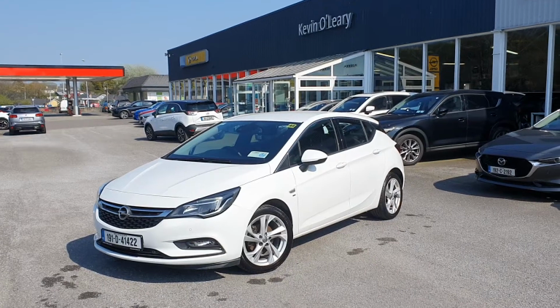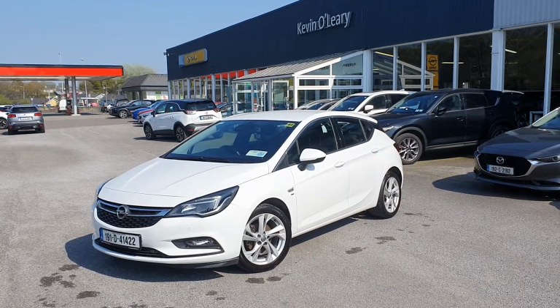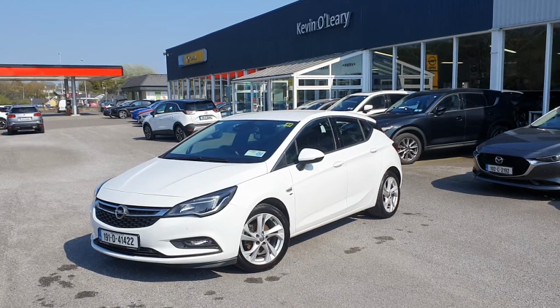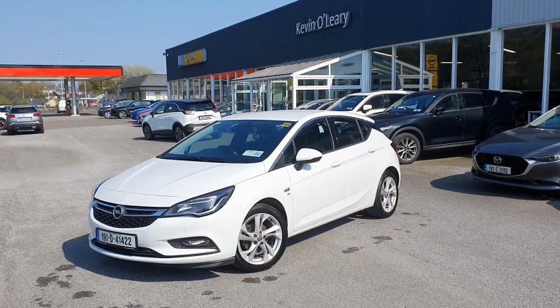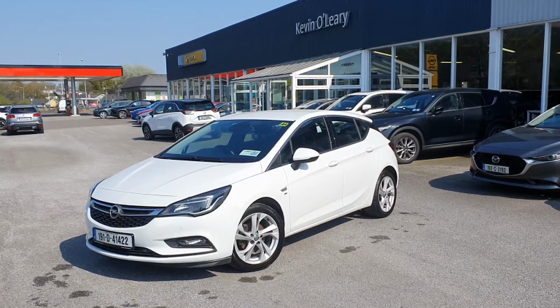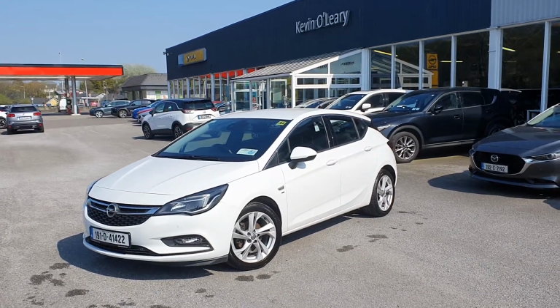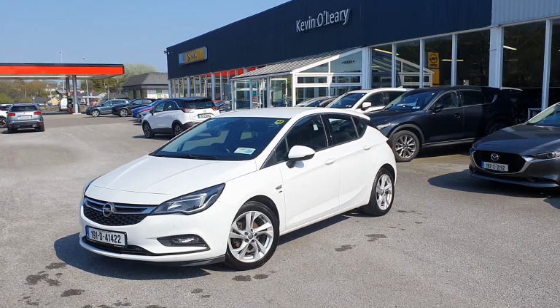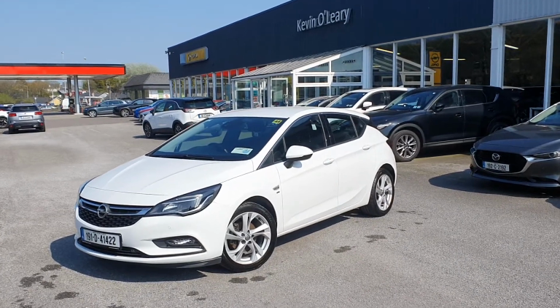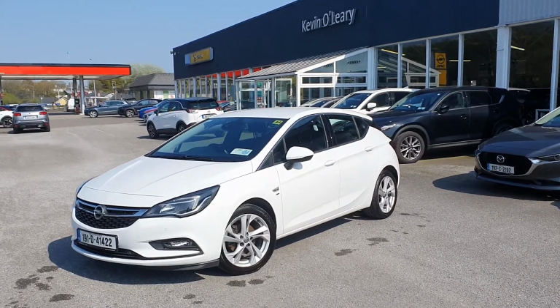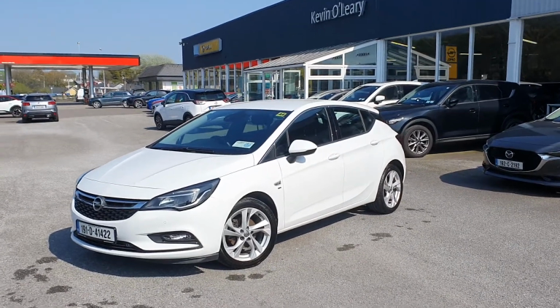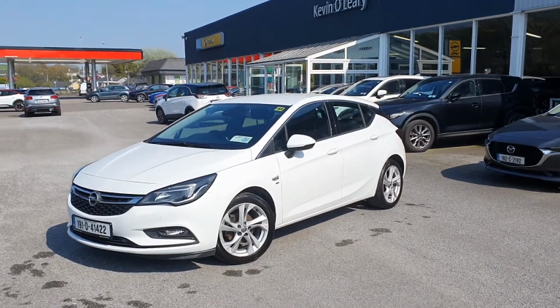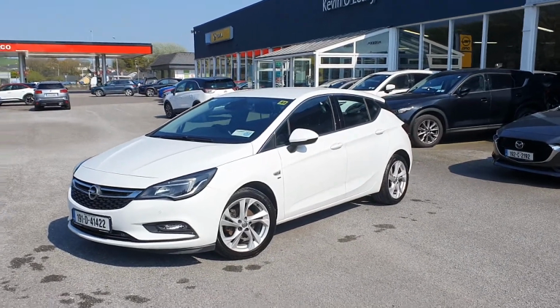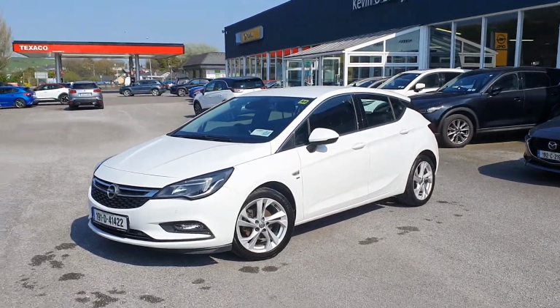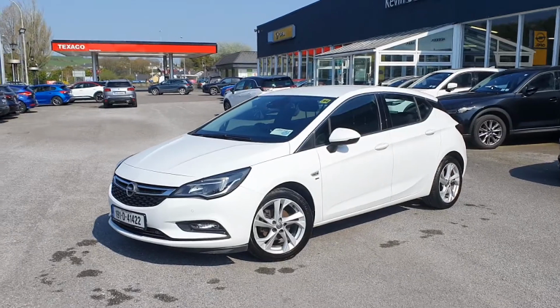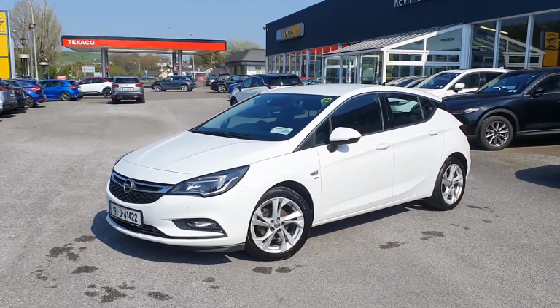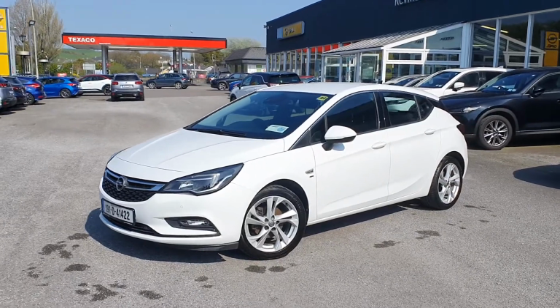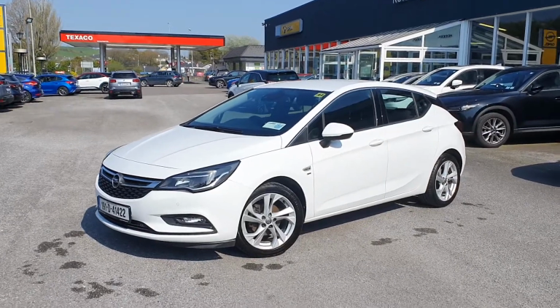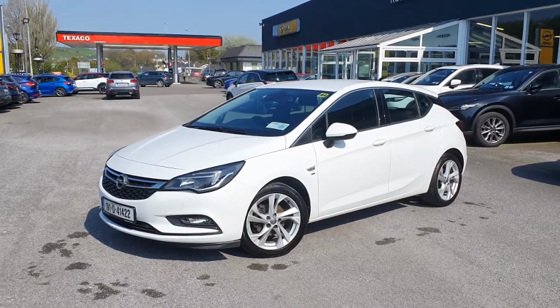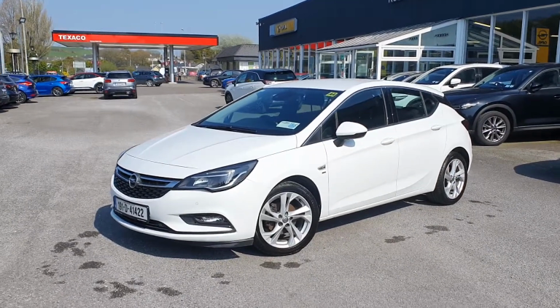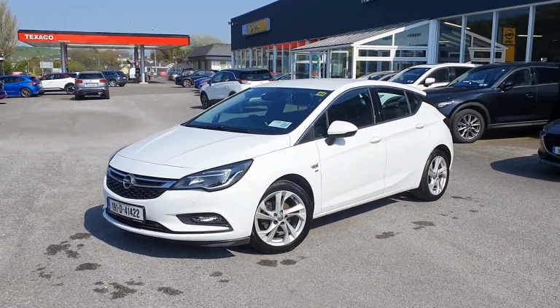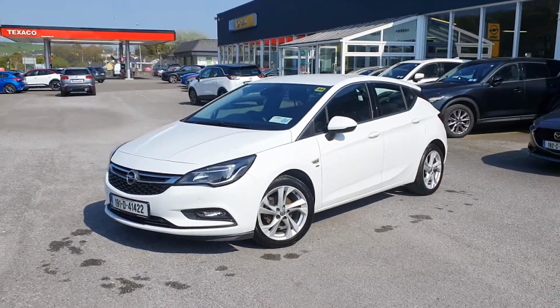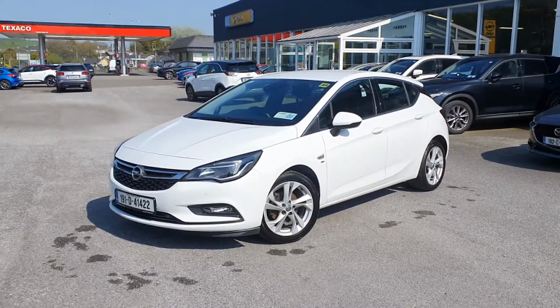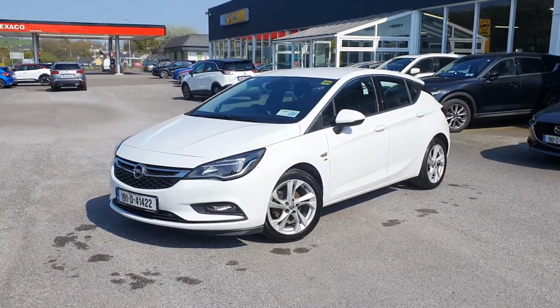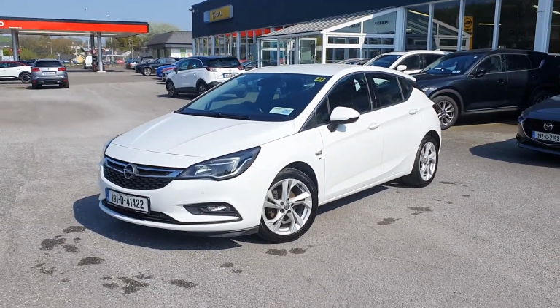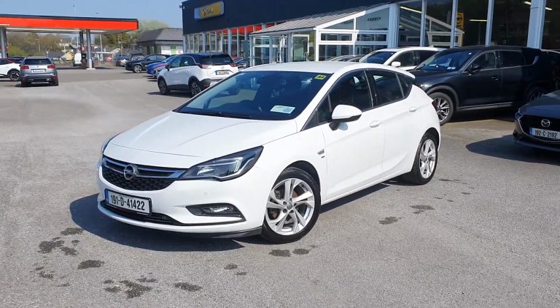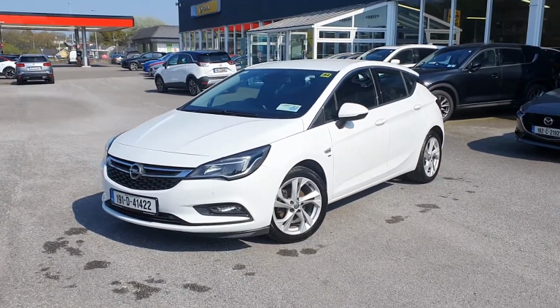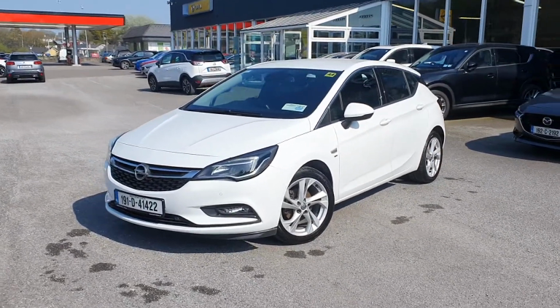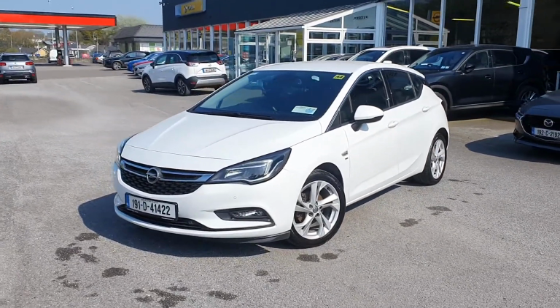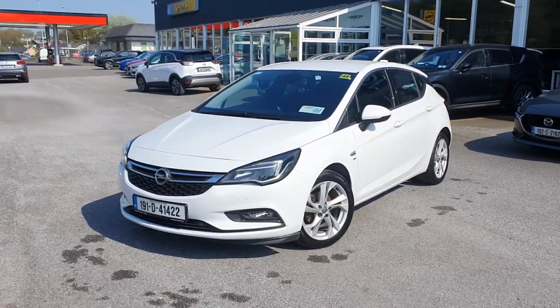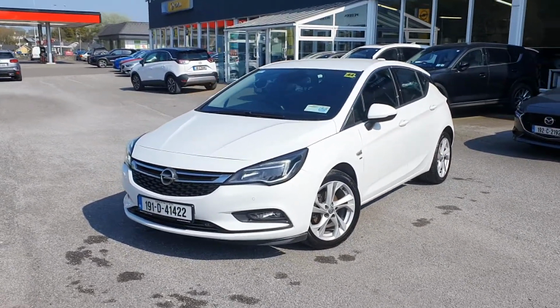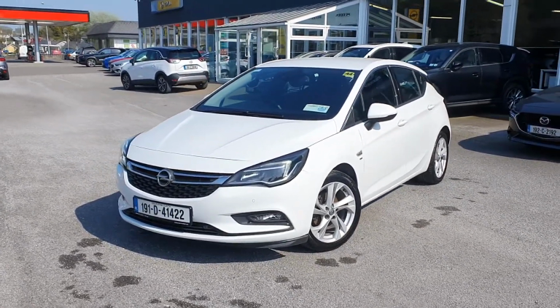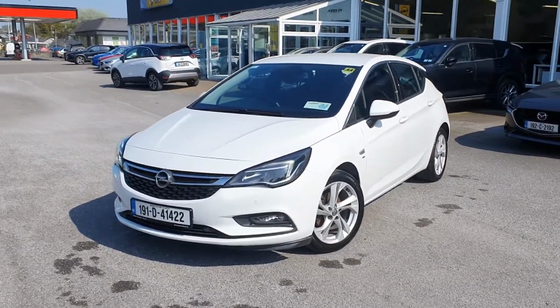Here we have our 191 Opel Astra SRI. This is a 1 litre turbo petrol, 105bhp, in a gorgeous Olympic white colour.